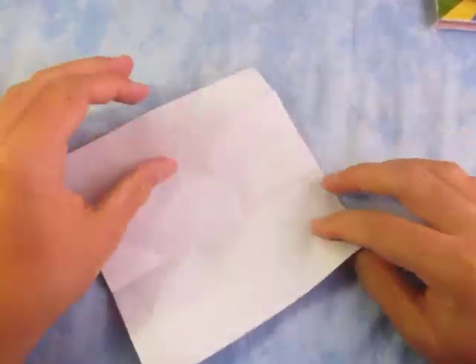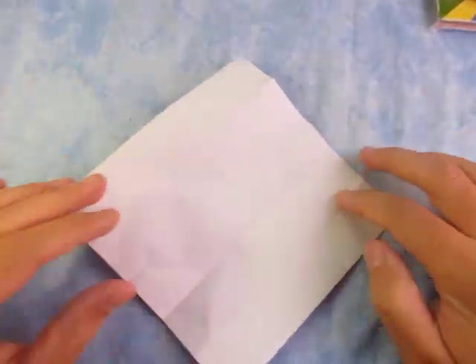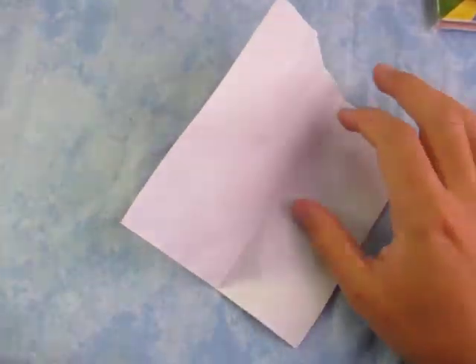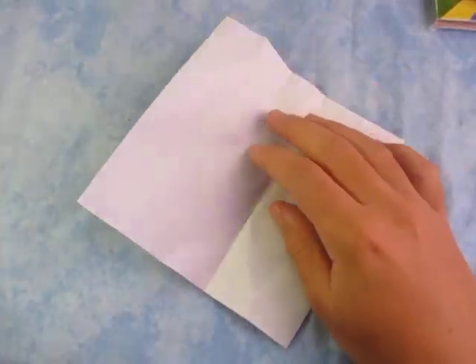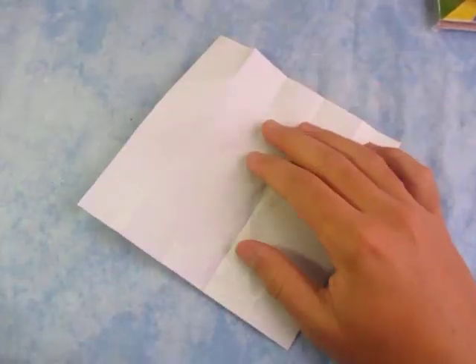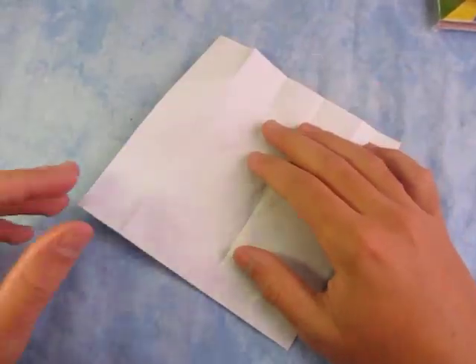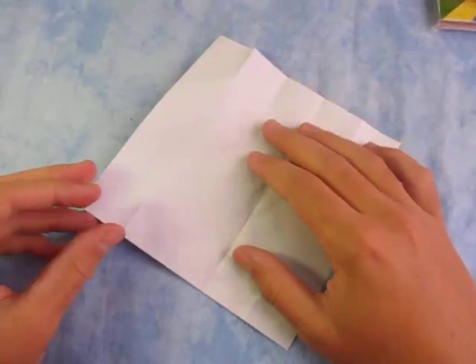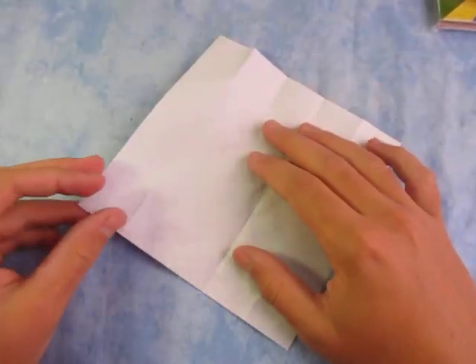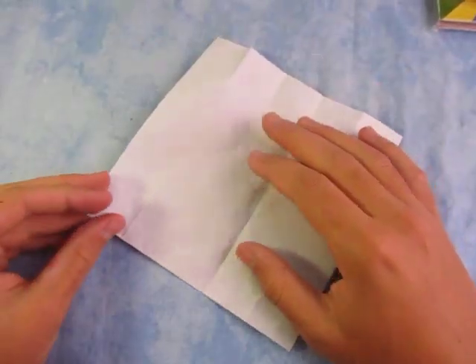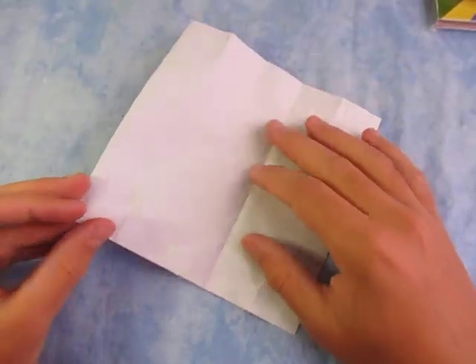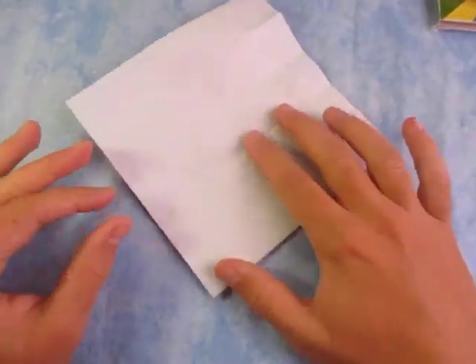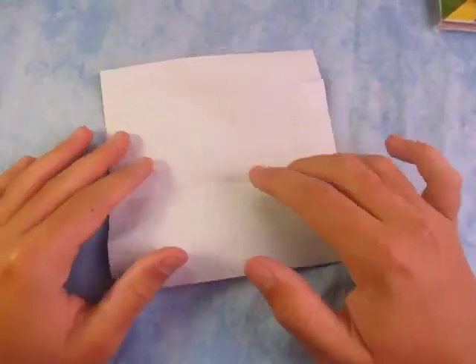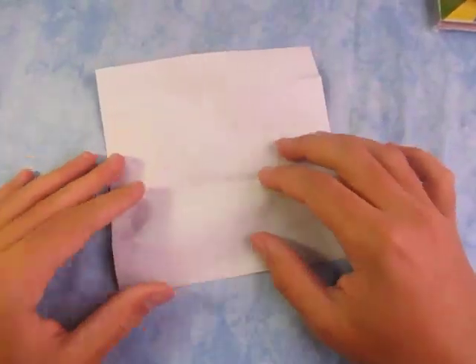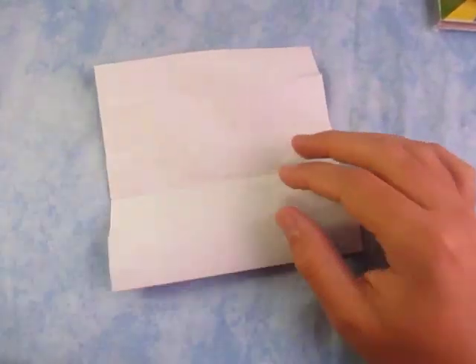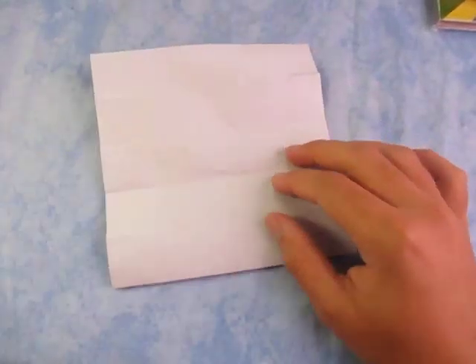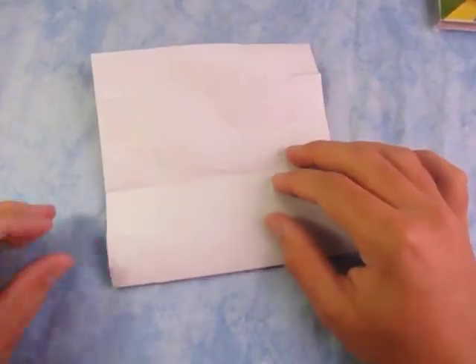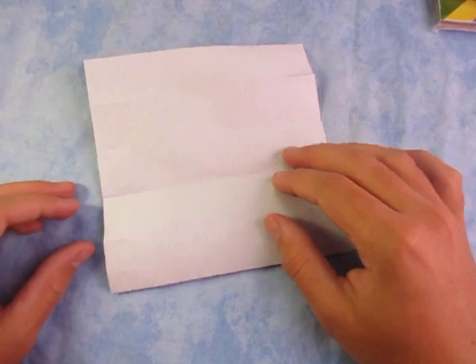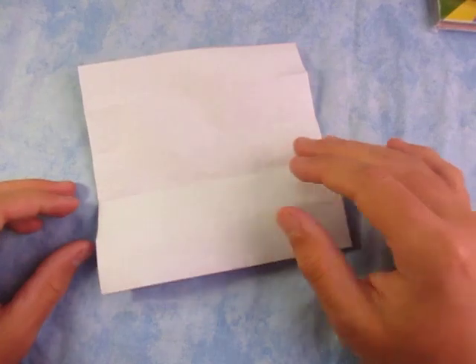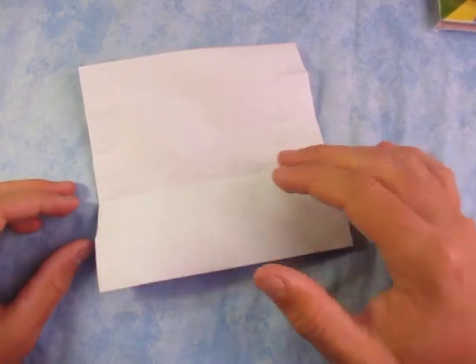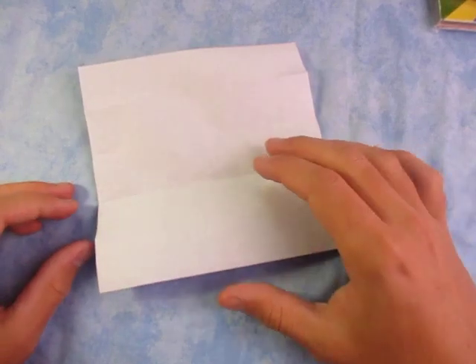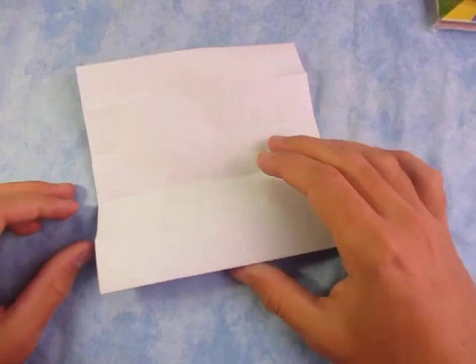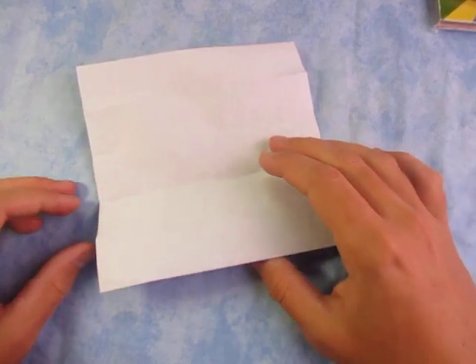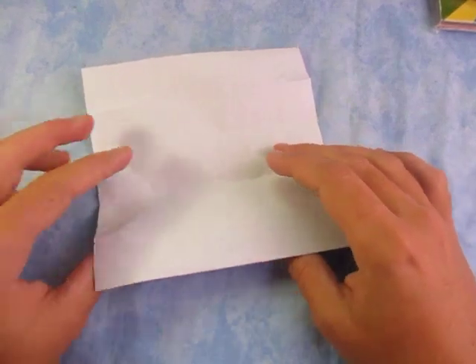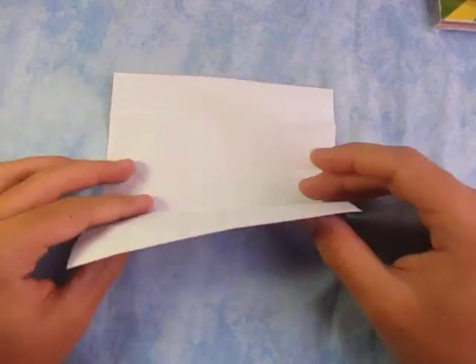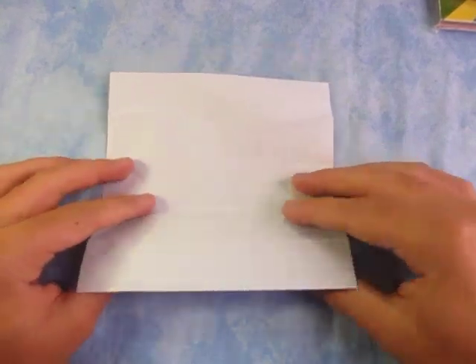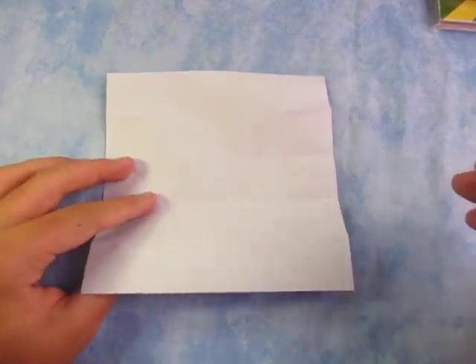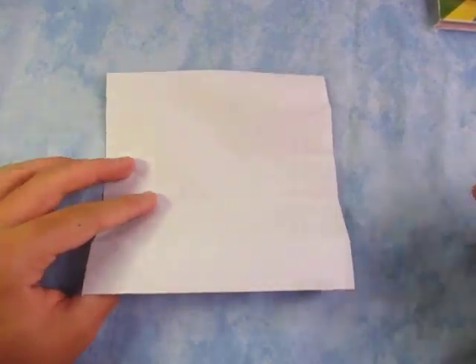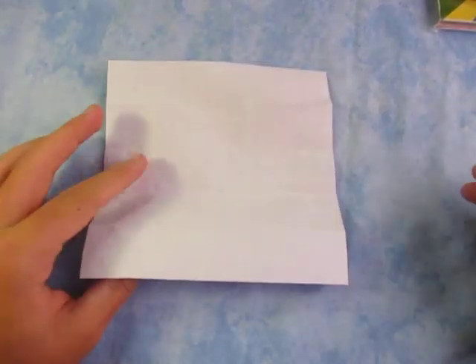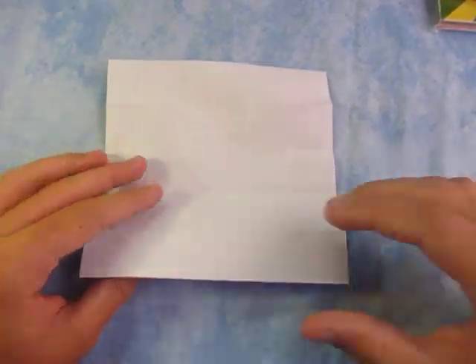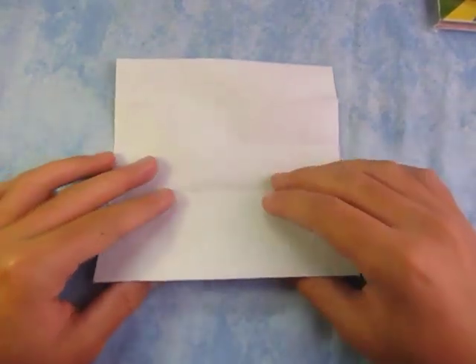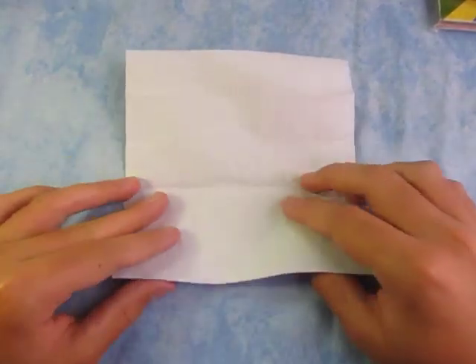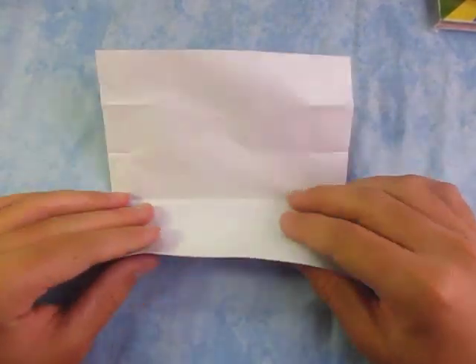By the way, this is a pretty tricky model. If you're new to folding, I do not recommend trying this. Continue at your own risk.